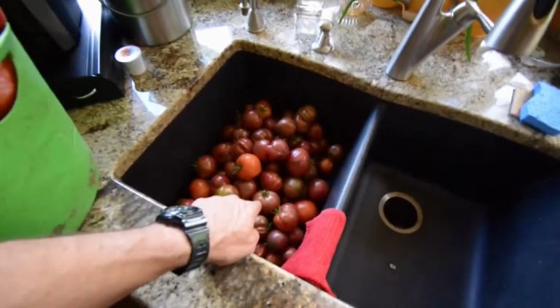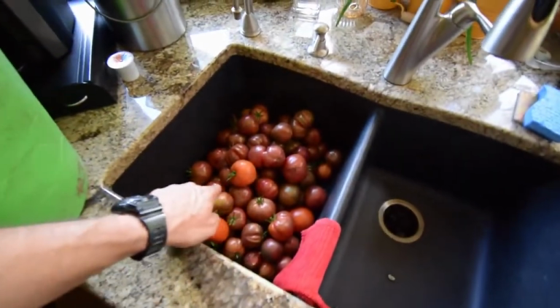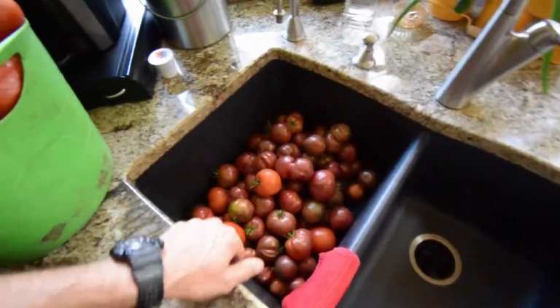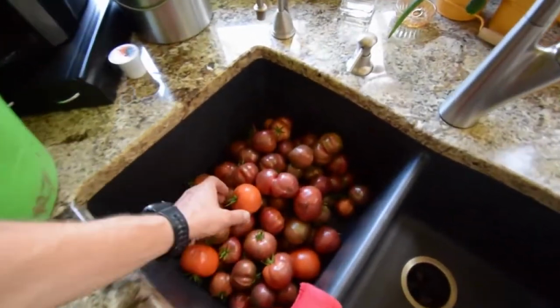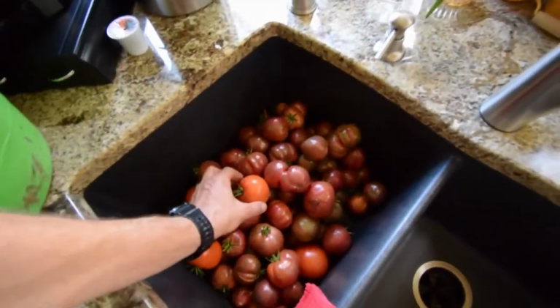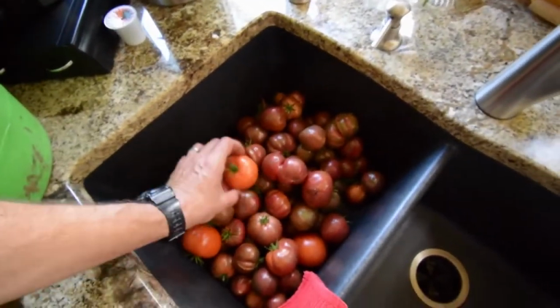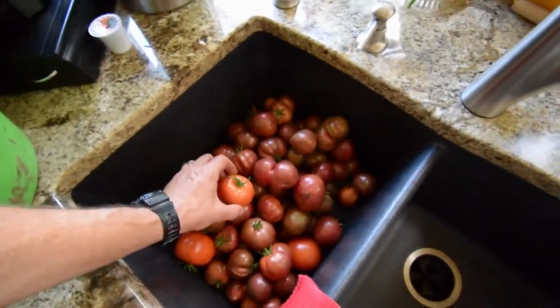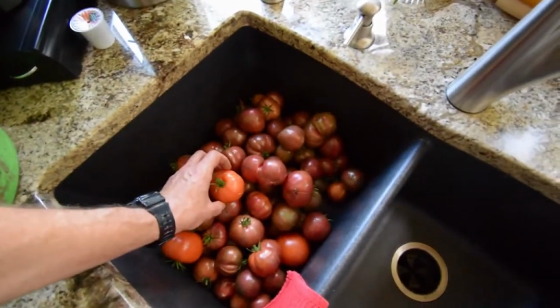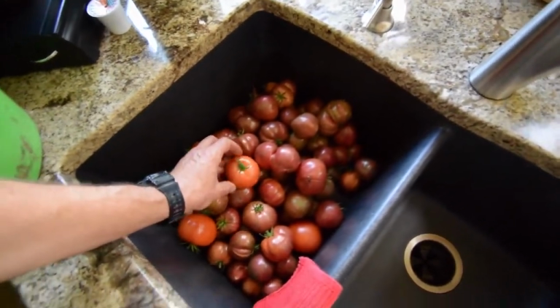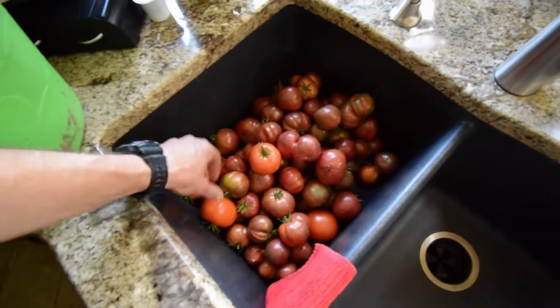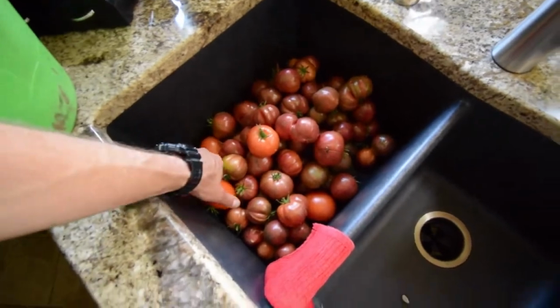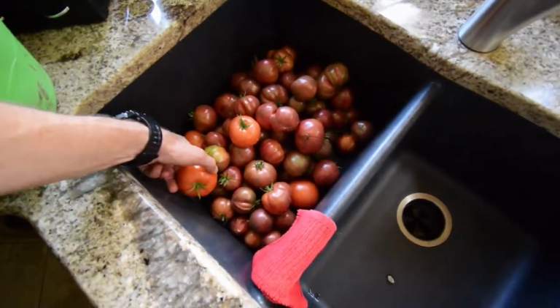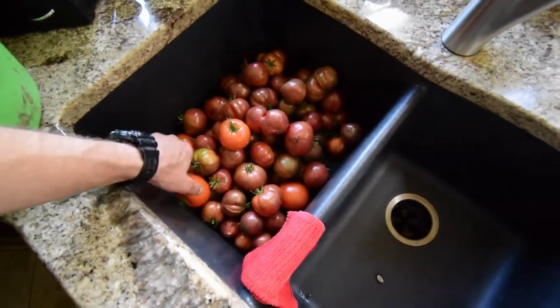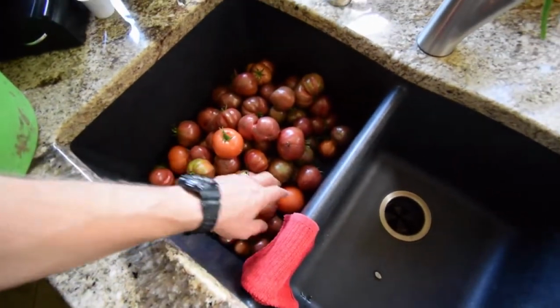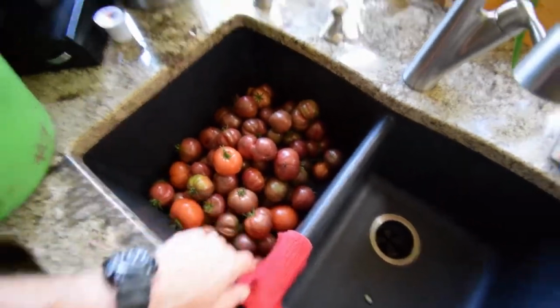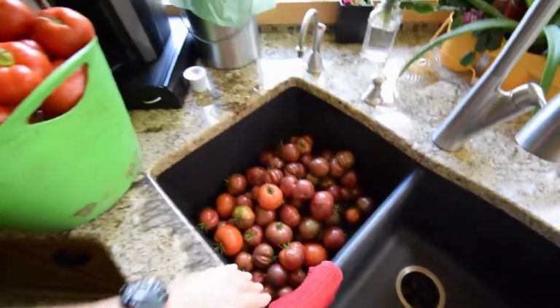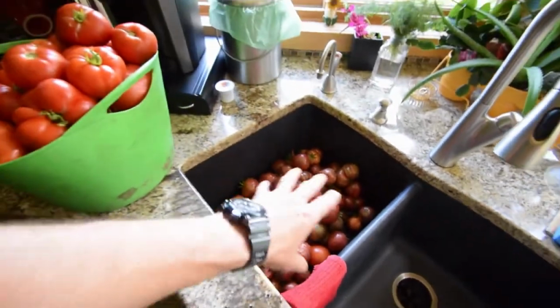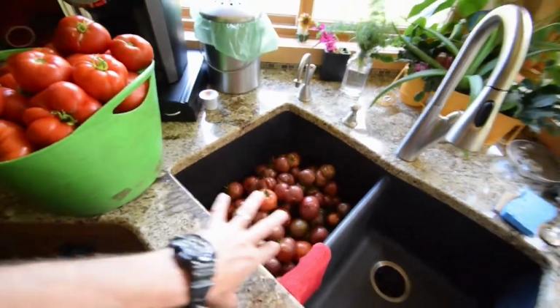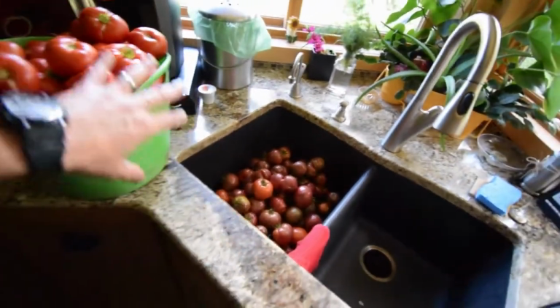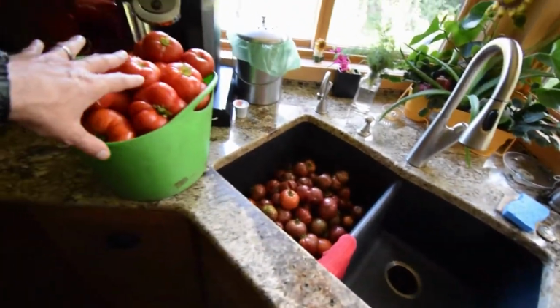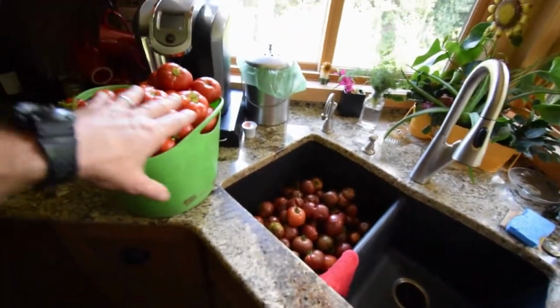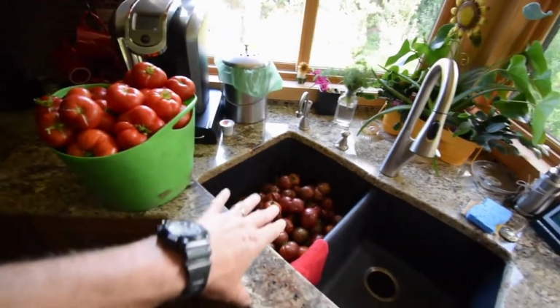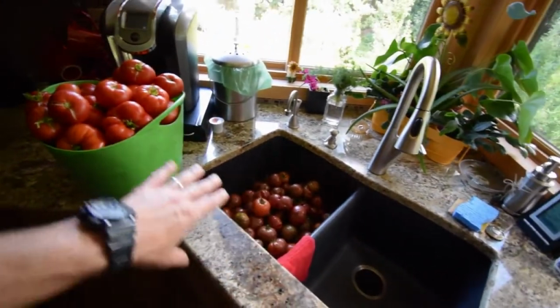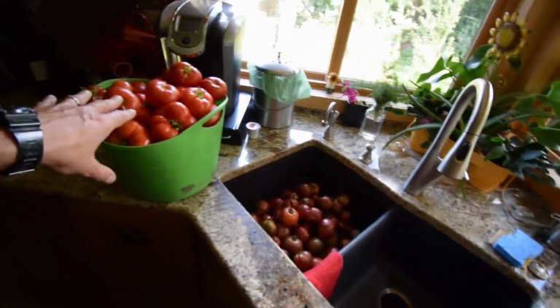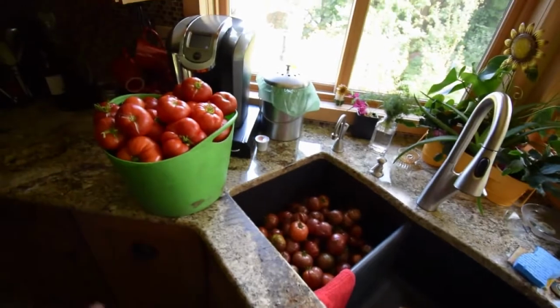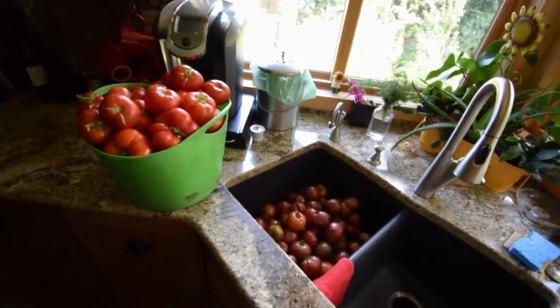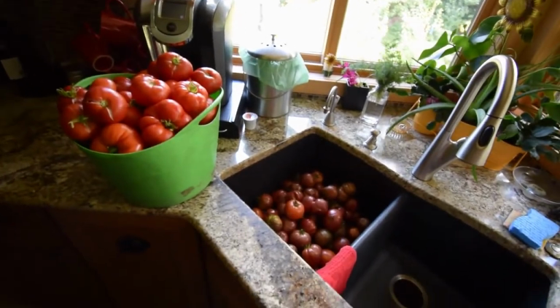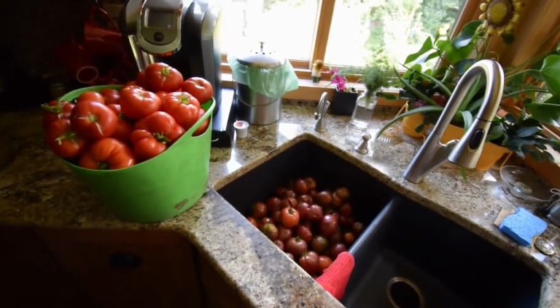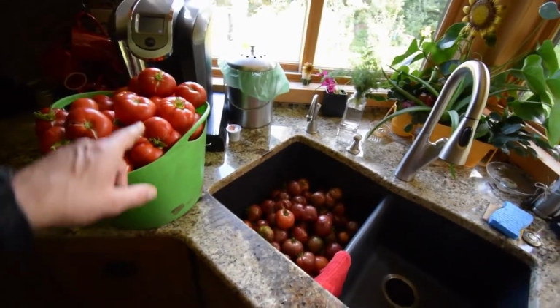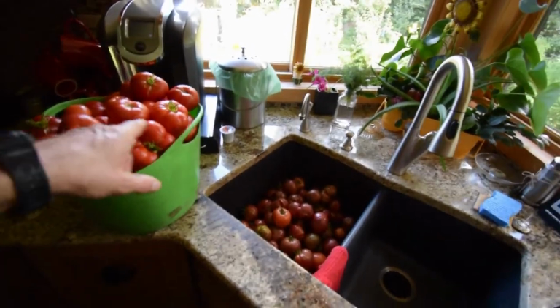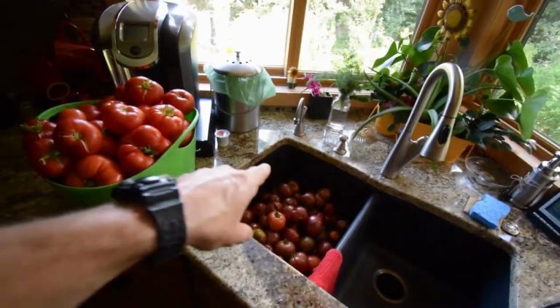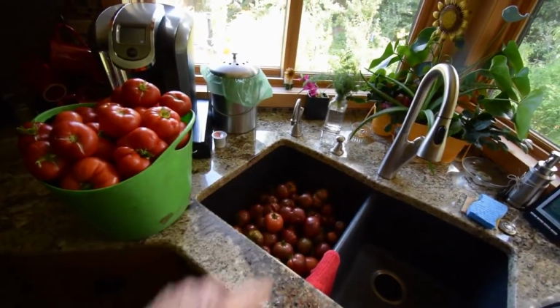And then these are the Pink Boar. I guess there's a couple of Crimson Sprinters kind of dropped in here. But we're going to take both of these — well, Paula is going to take these and make them into our ketchup.